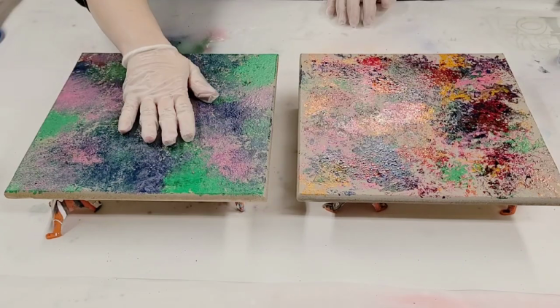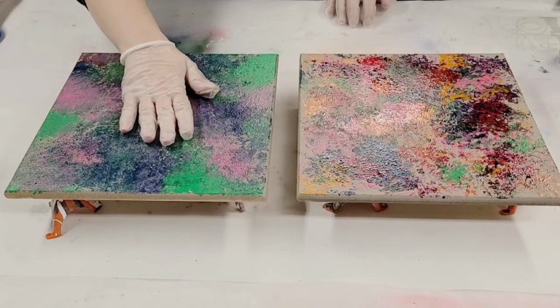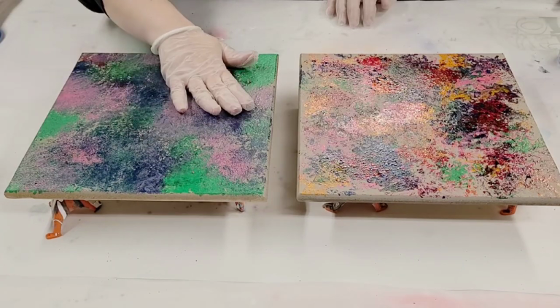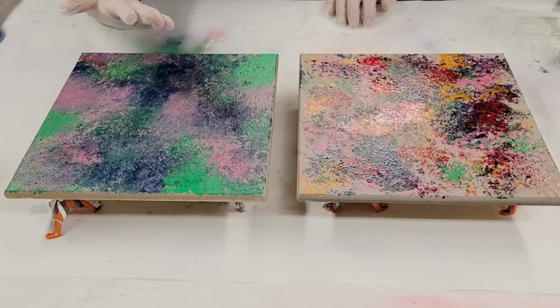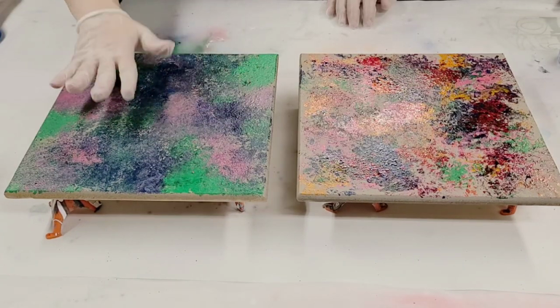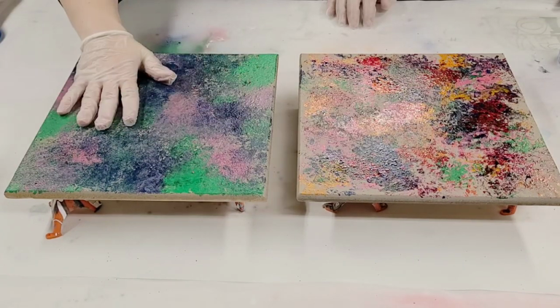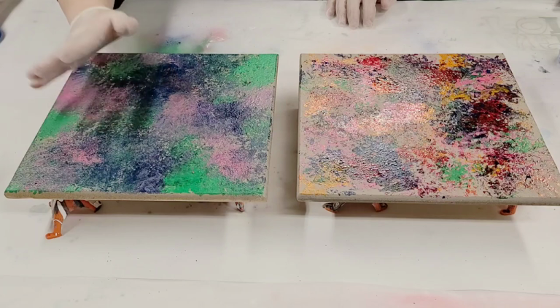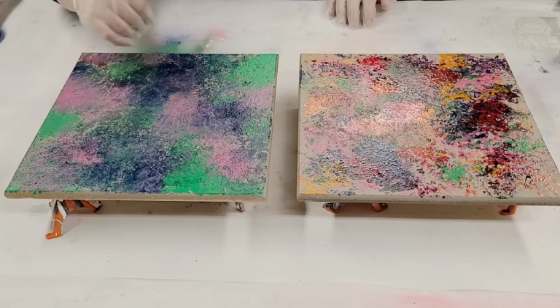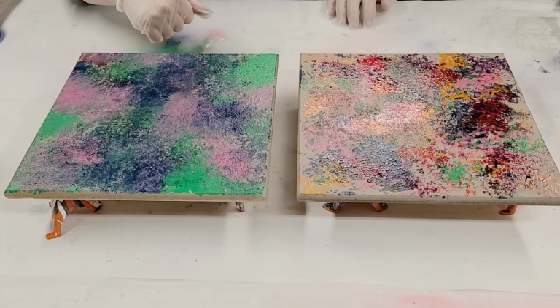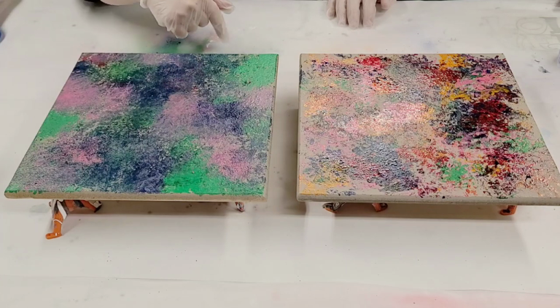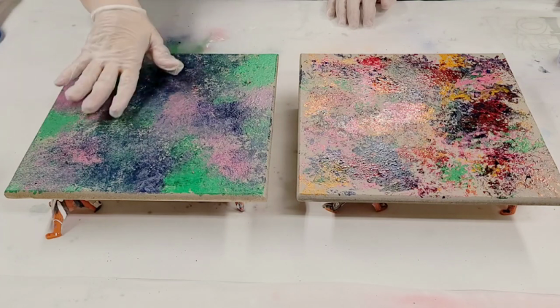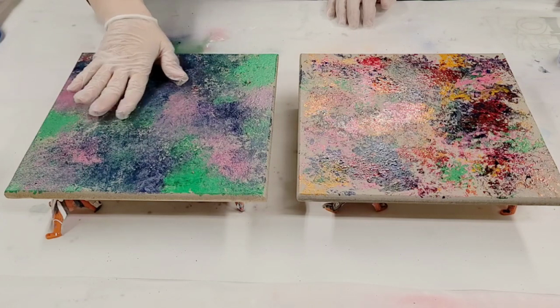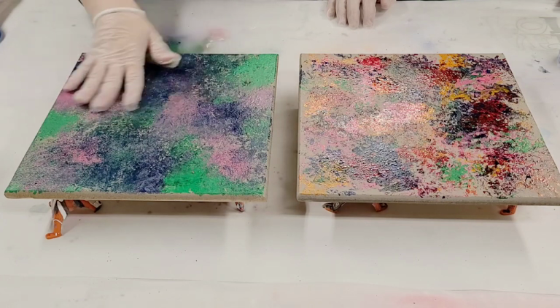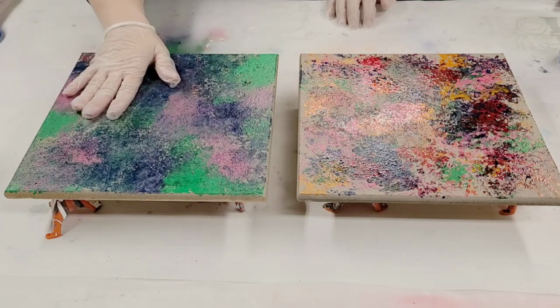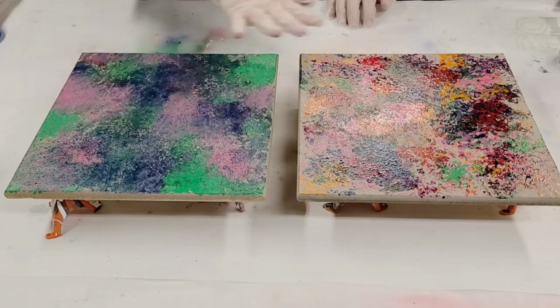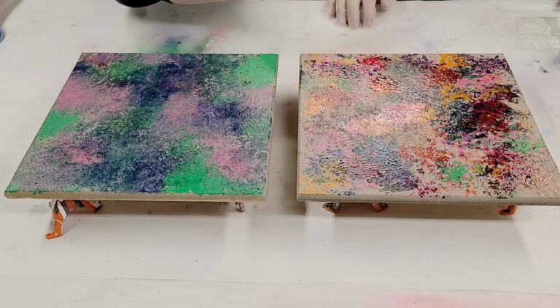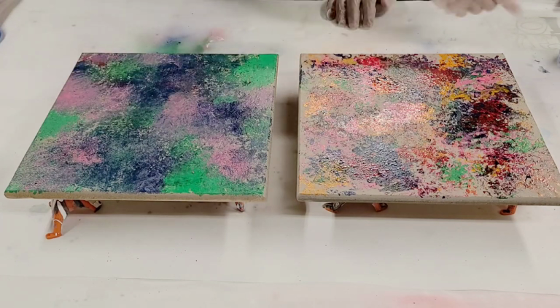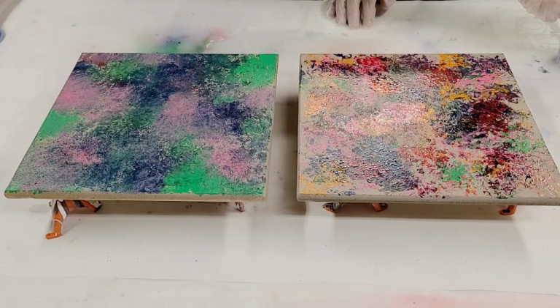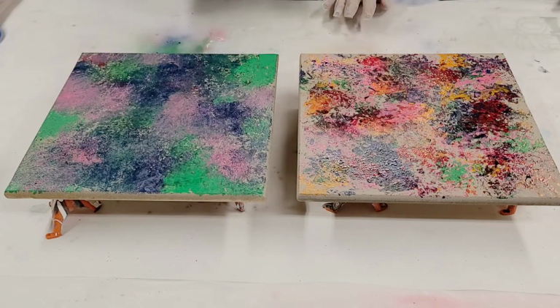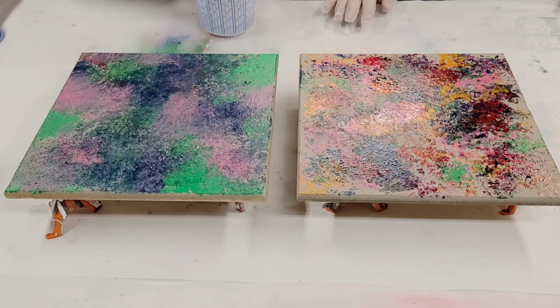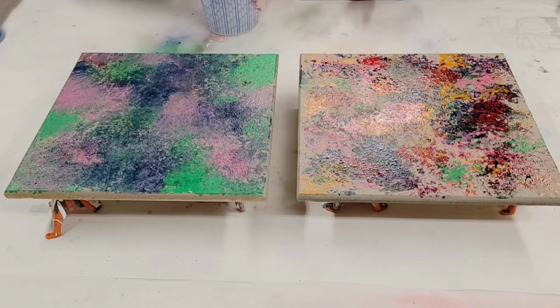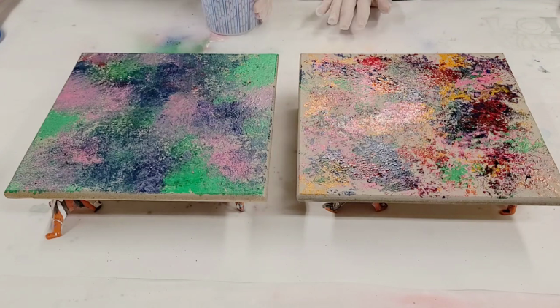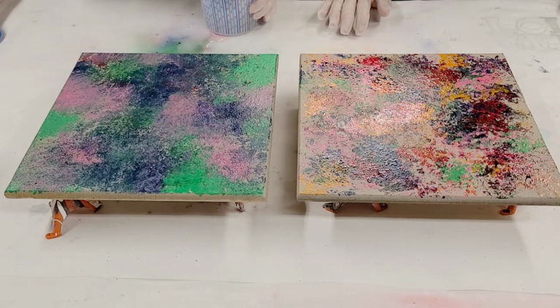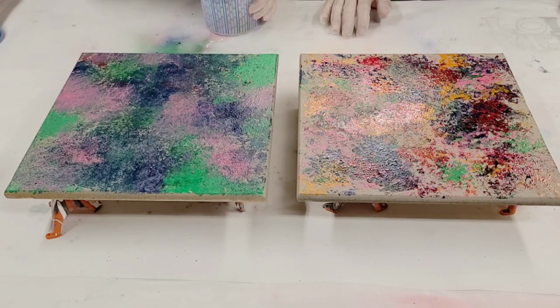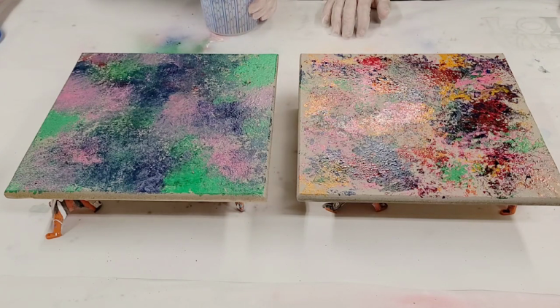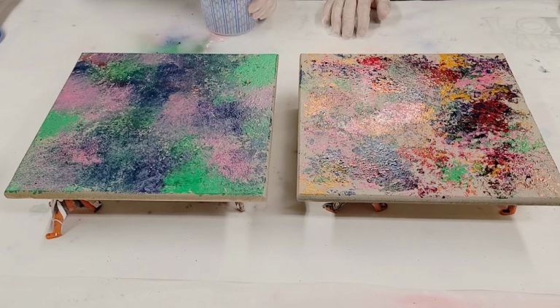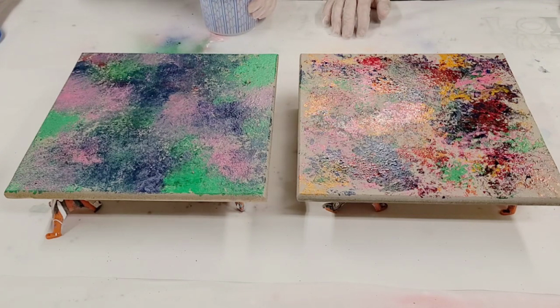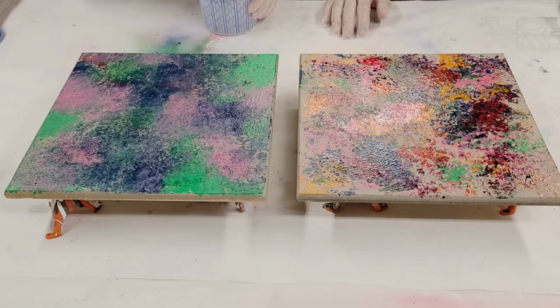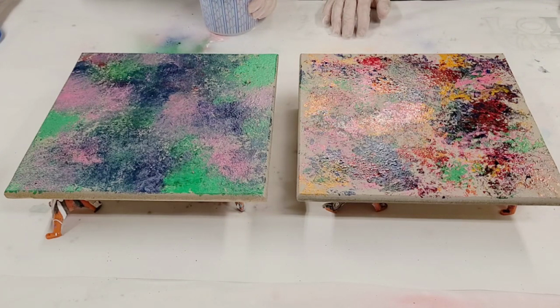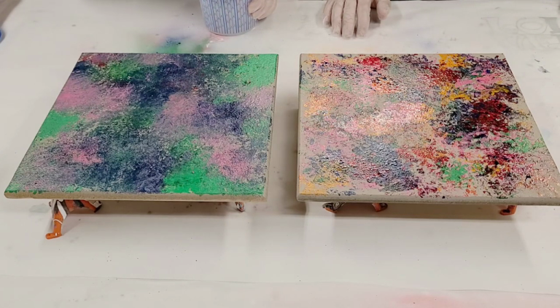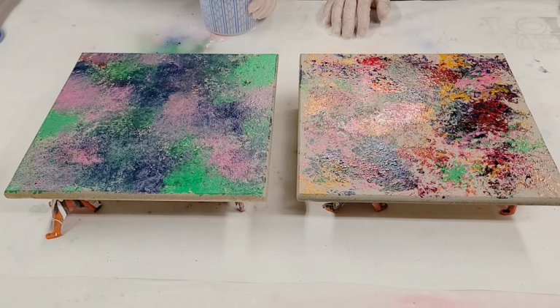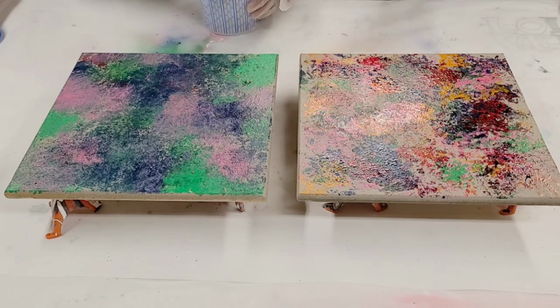Alright, these are pretty dry — at least 98% or so. I covered a lot more of mine than Jake did, which is fine. There's no right or wrong with this technique; you just want to kind of have fun with it.